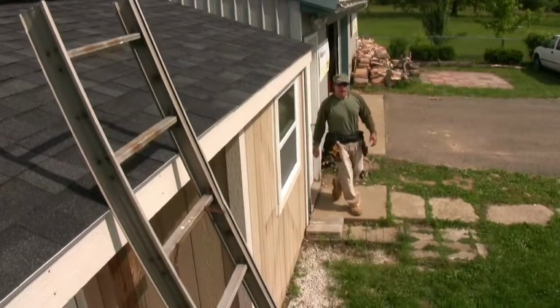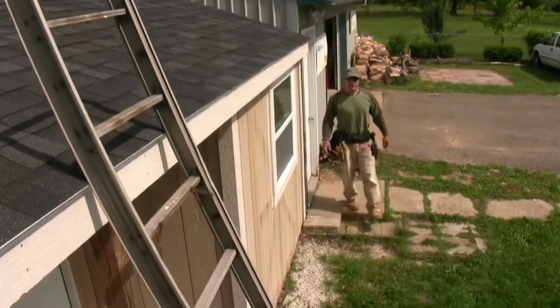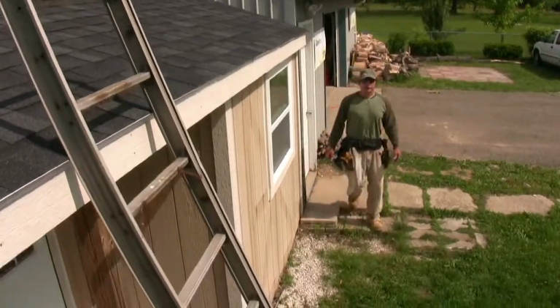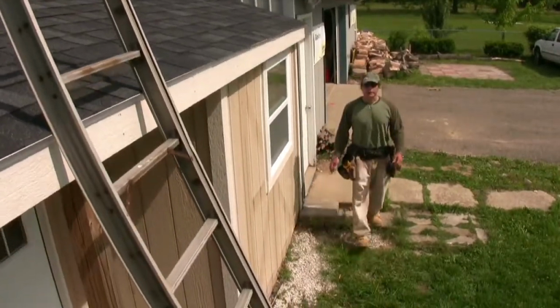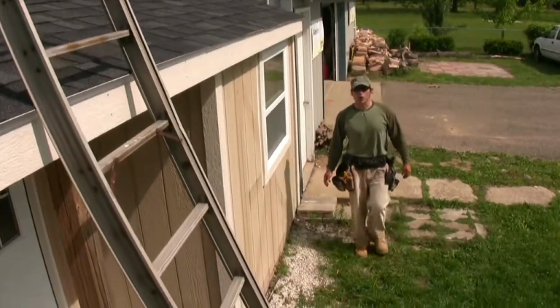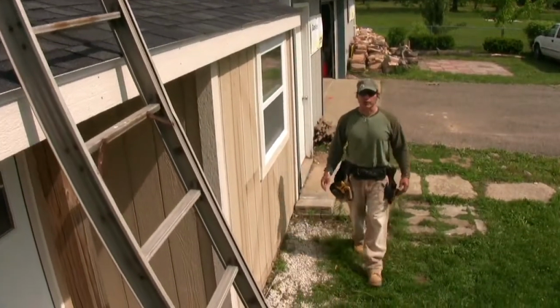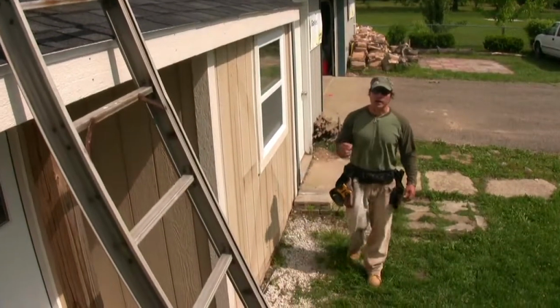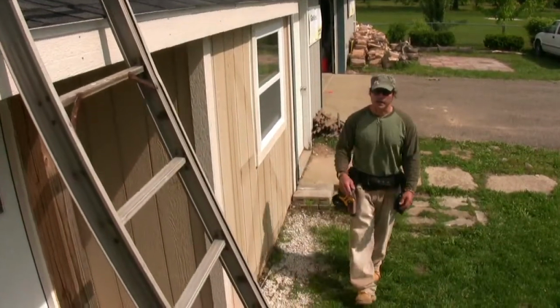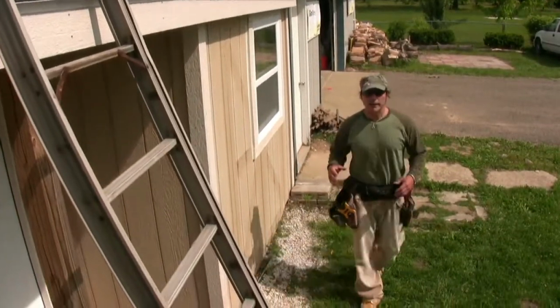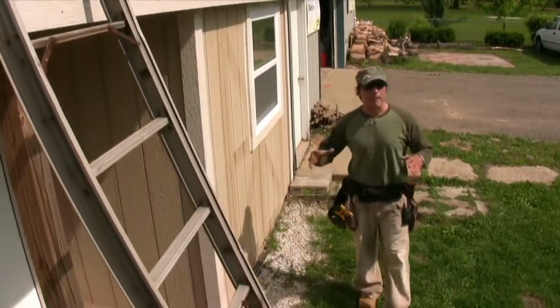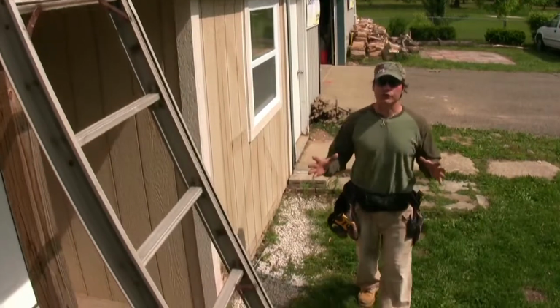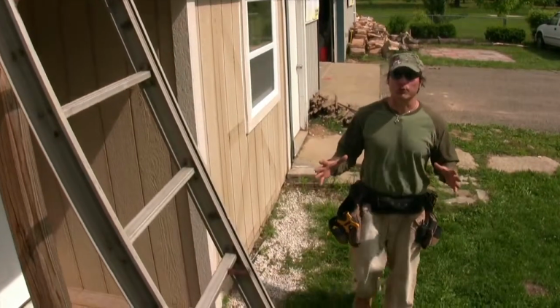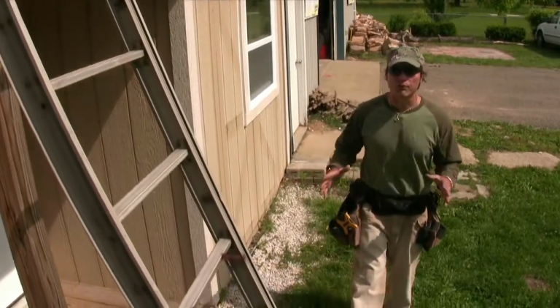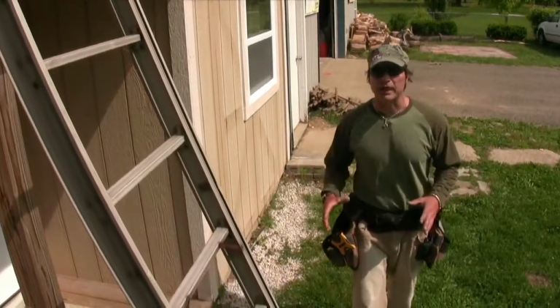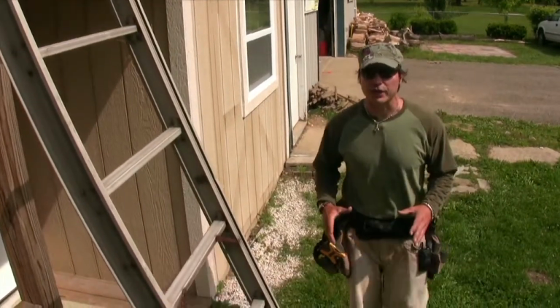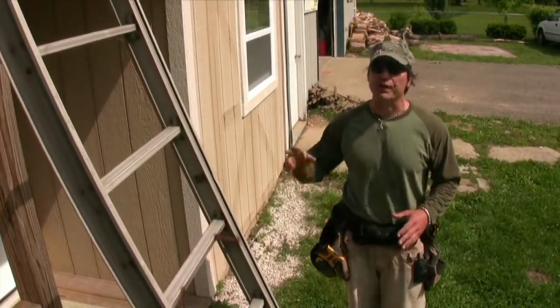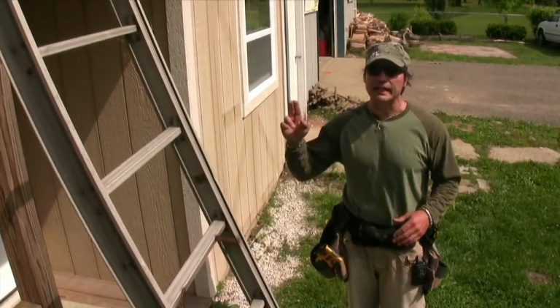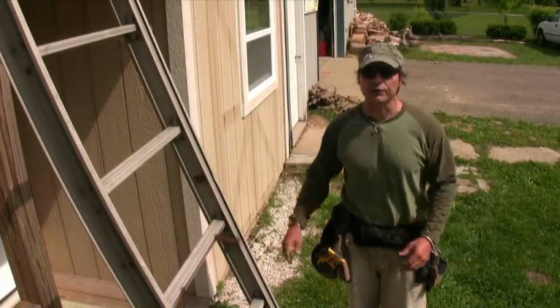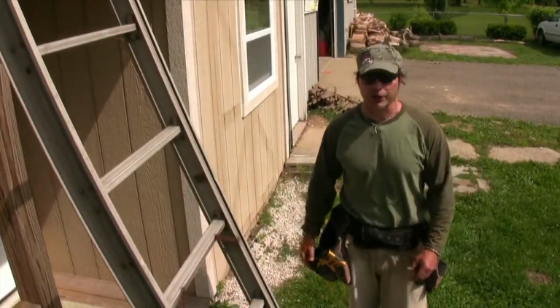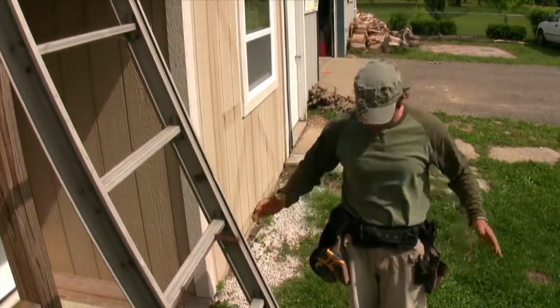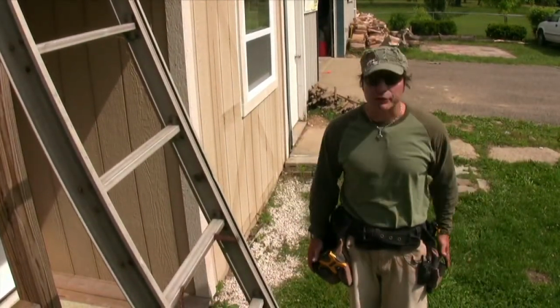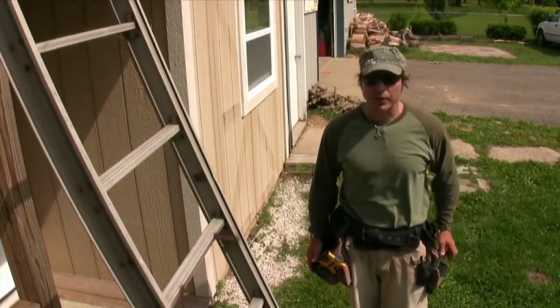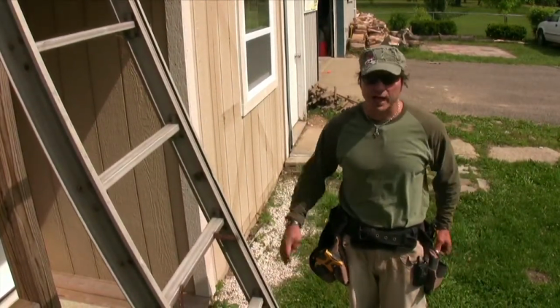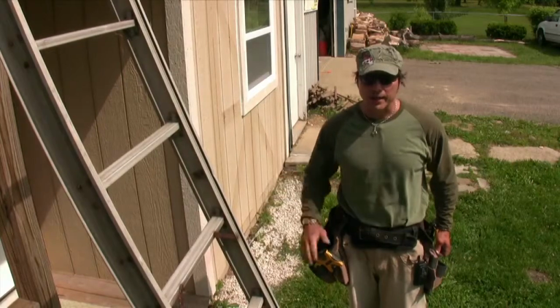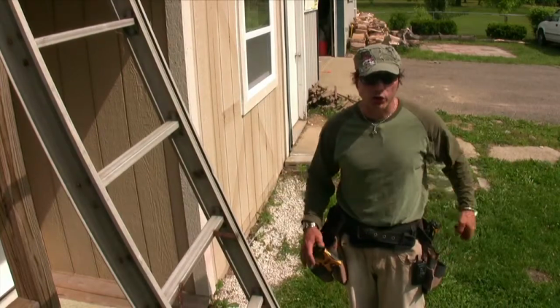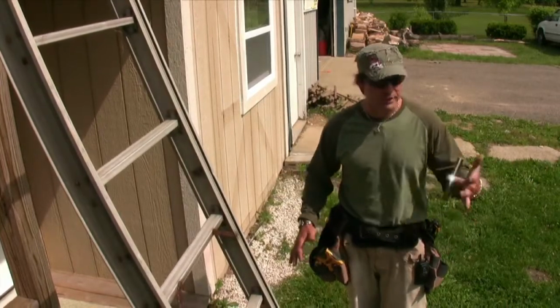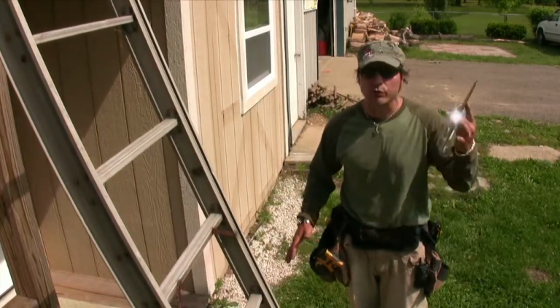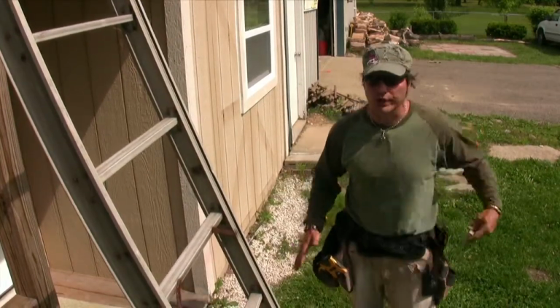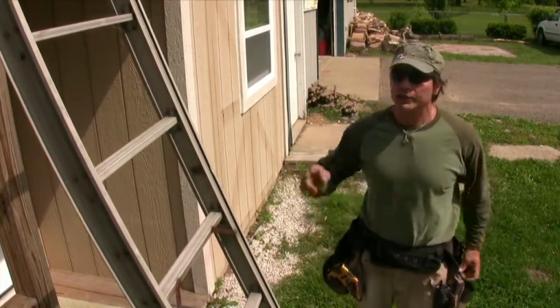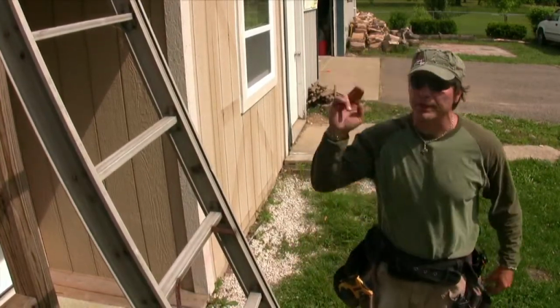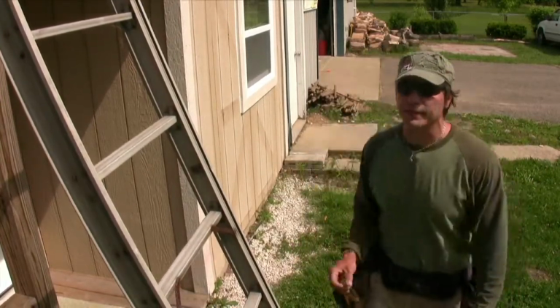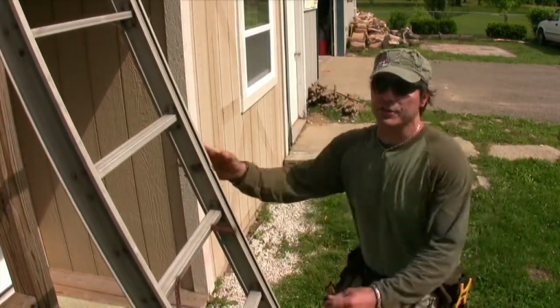Hi, this is Victor Fuentes from Go Notes again. Last night a monster storm blew over from Lake Michigan and we've got a leaky roof to repair. I've got my tool pouches on, my Go Notes and my speed square loaded. Let's go up and assess the damages.